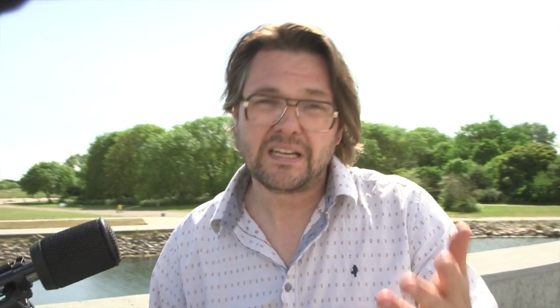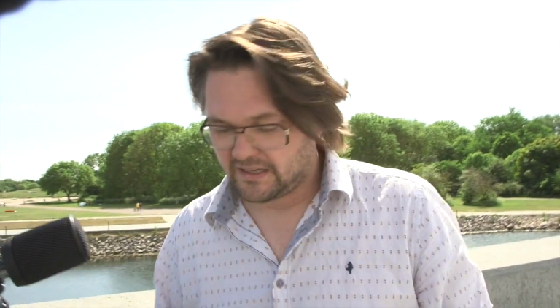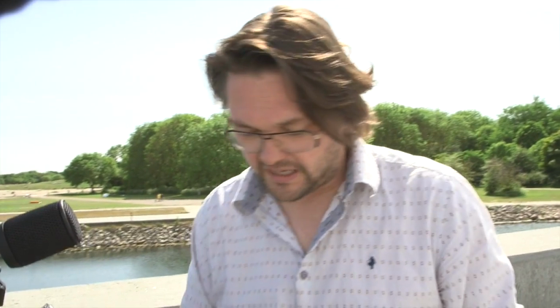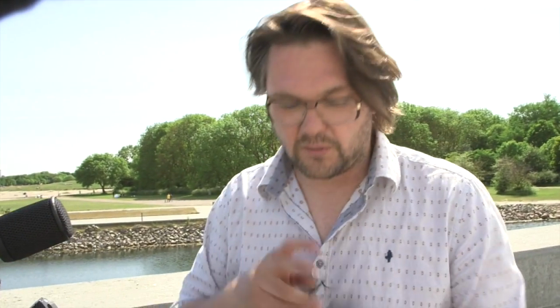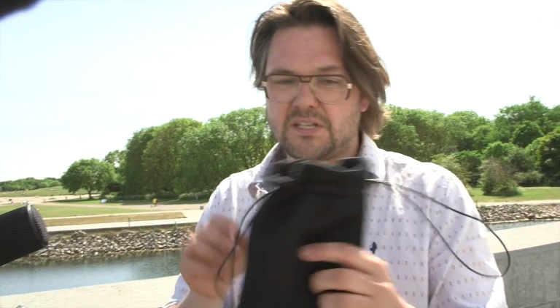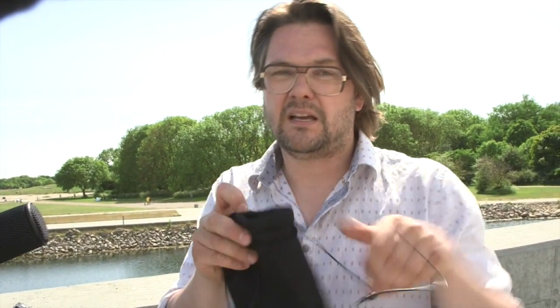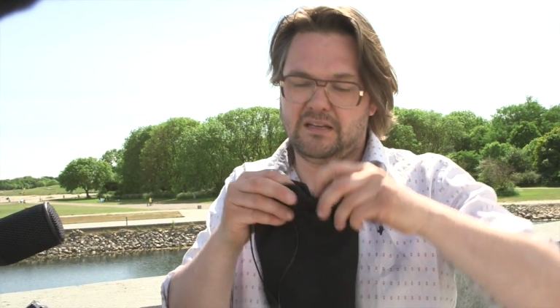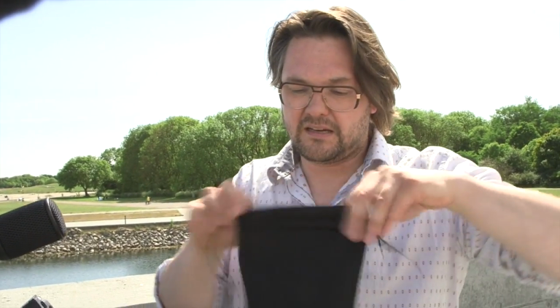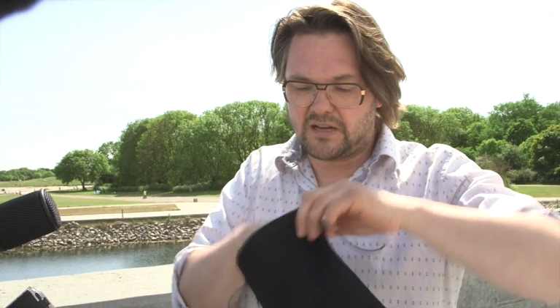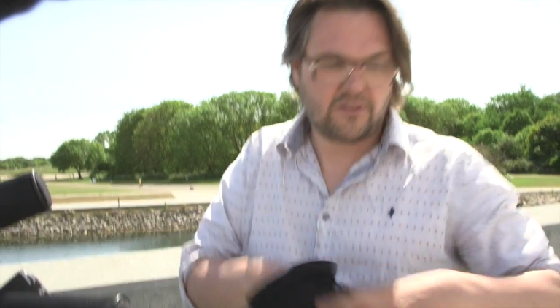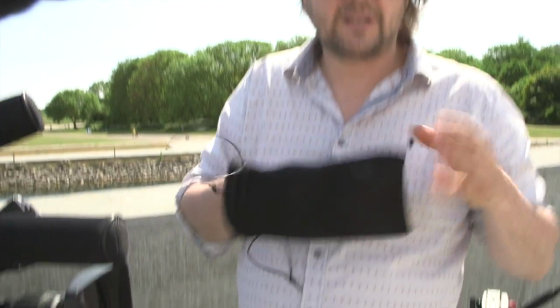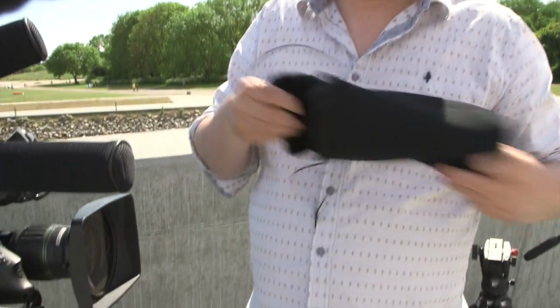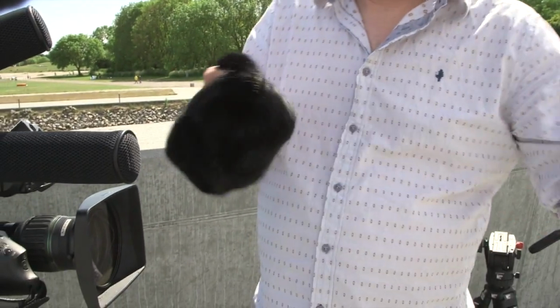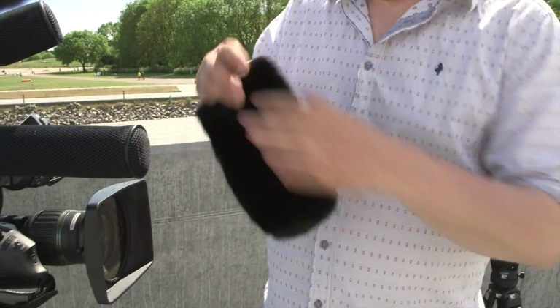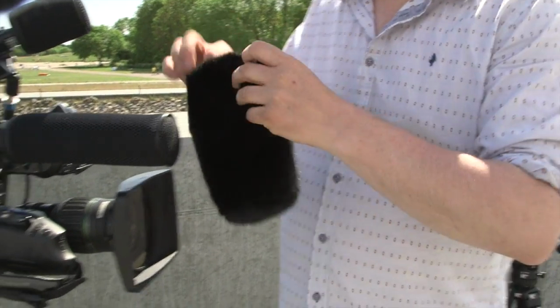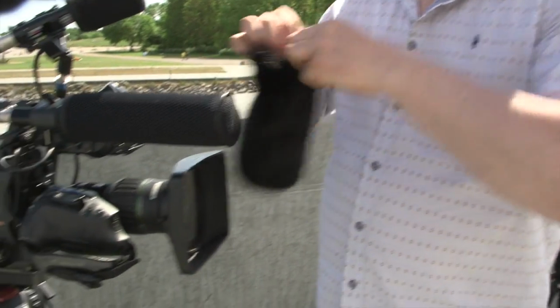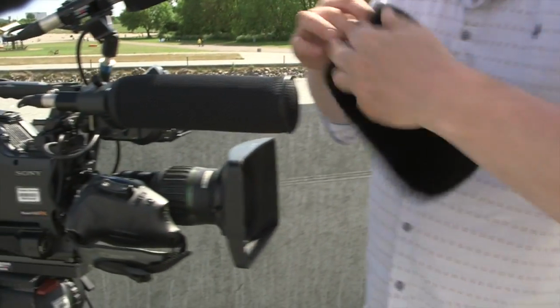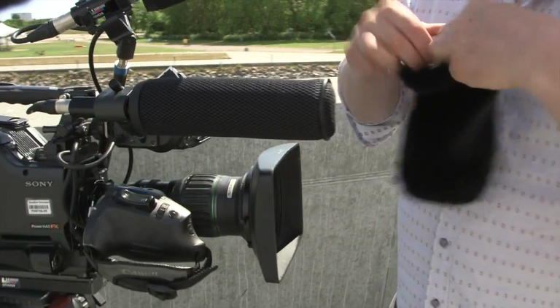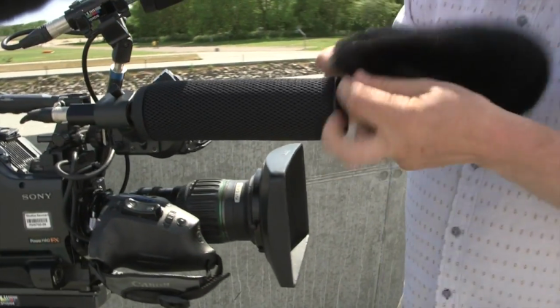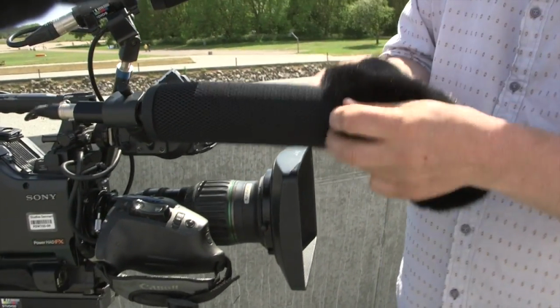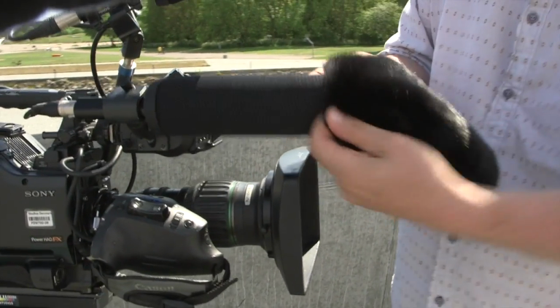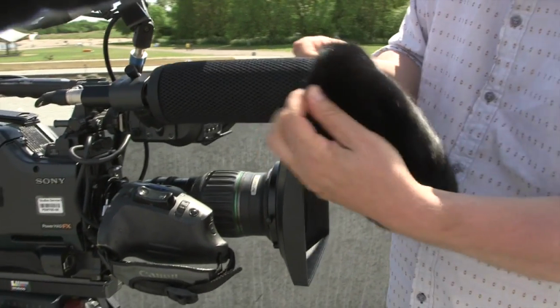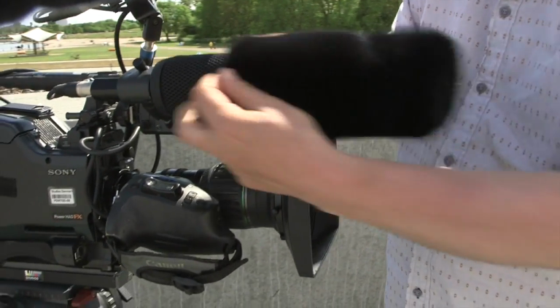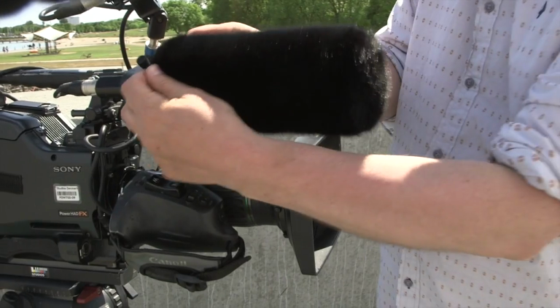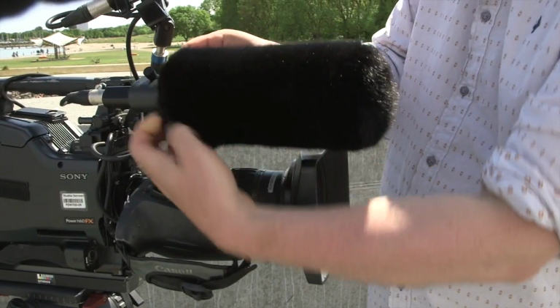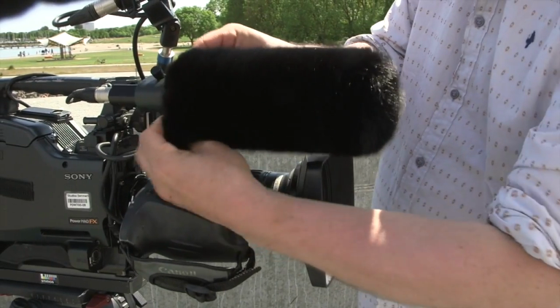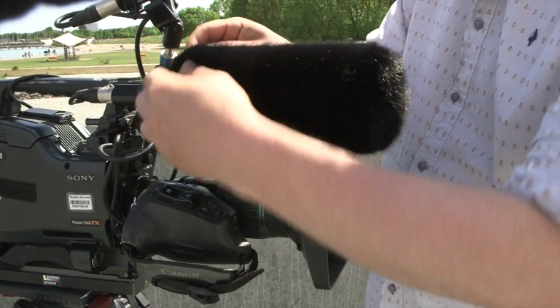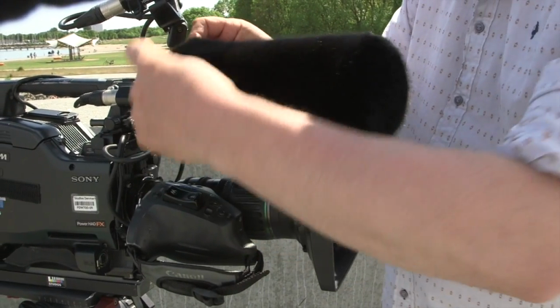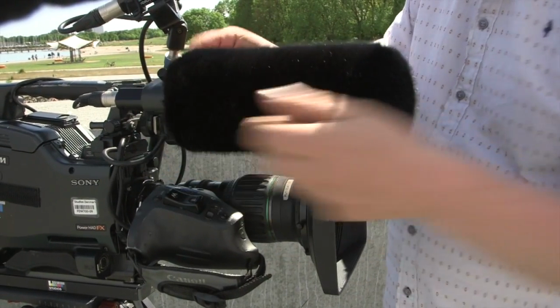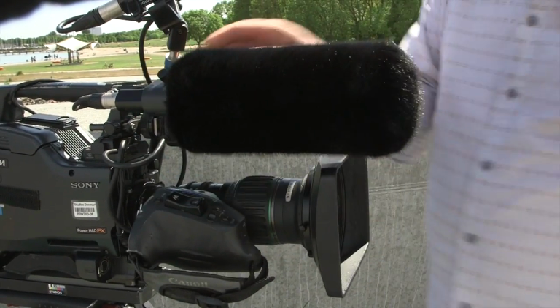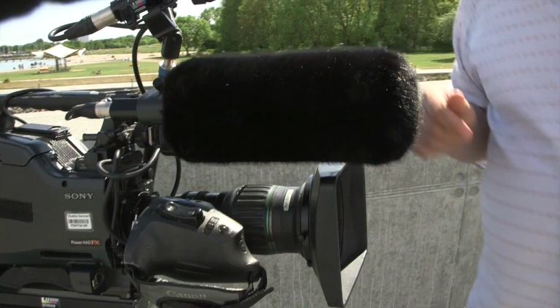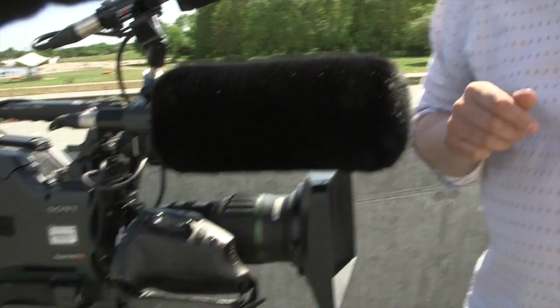When you go out and it's windy, you have your little purse here, and in that you have your wind cover. It takes about five seconds to attach it and then you're ready to go.